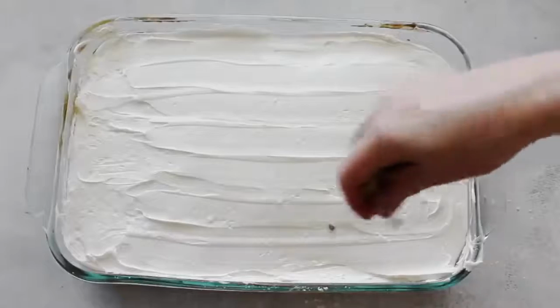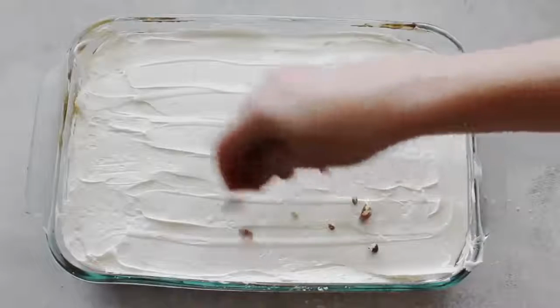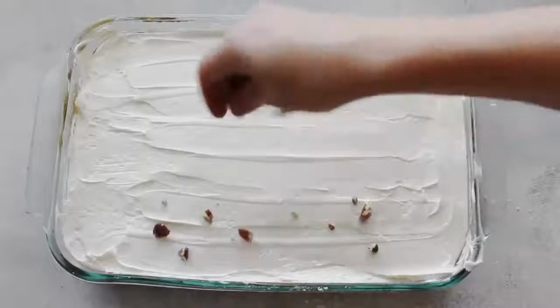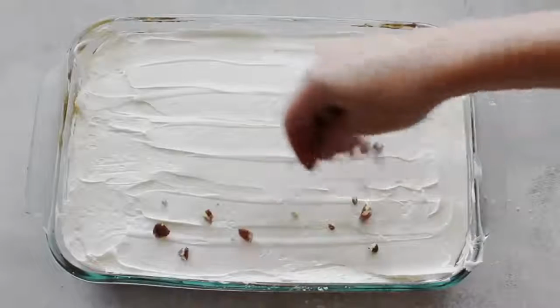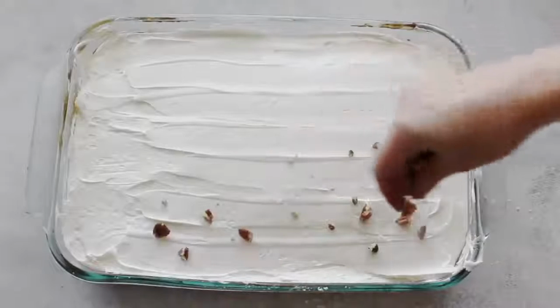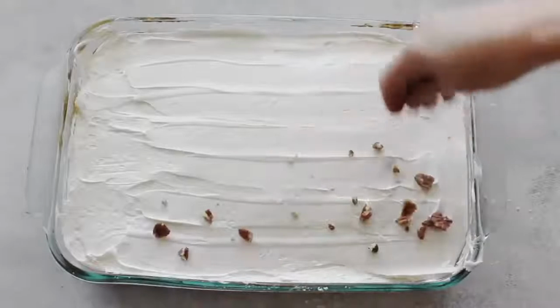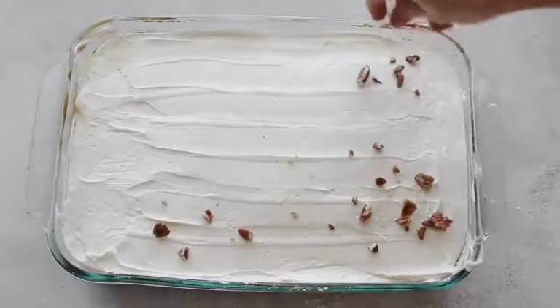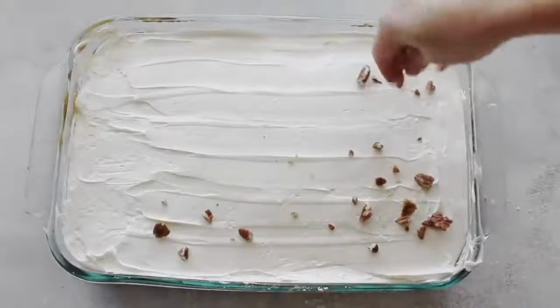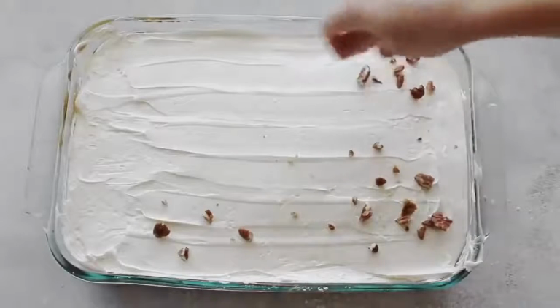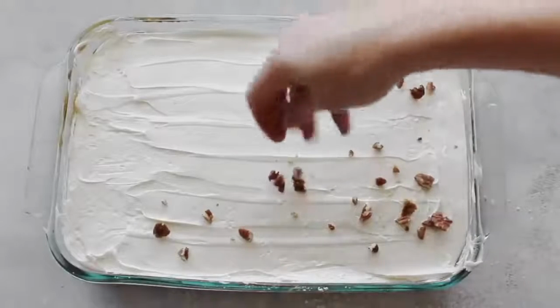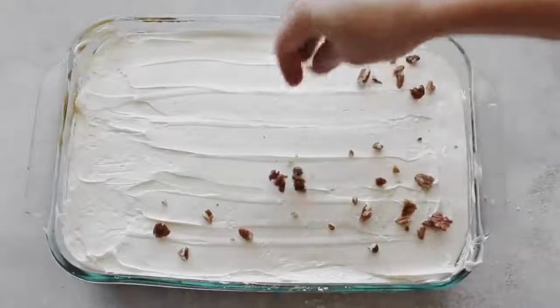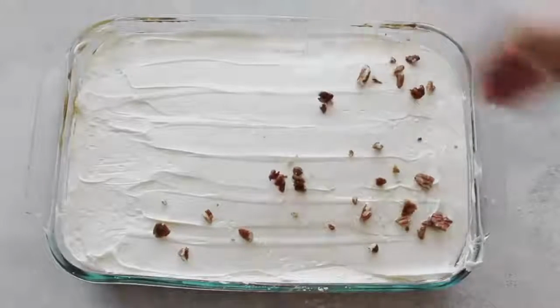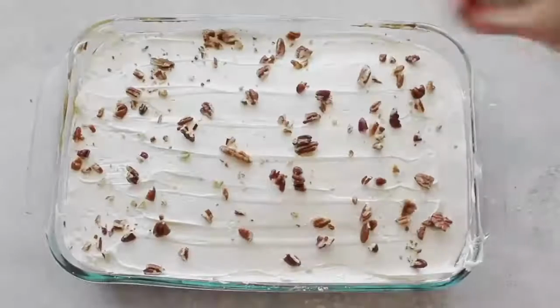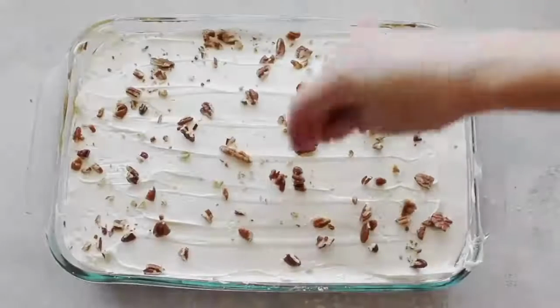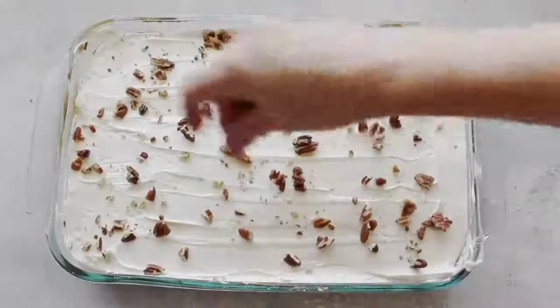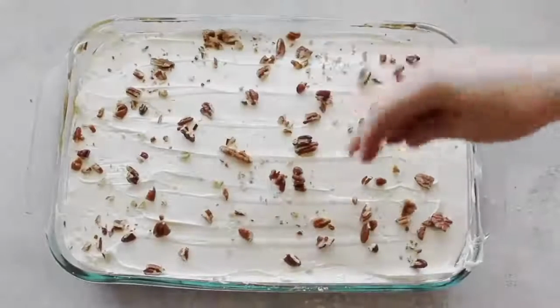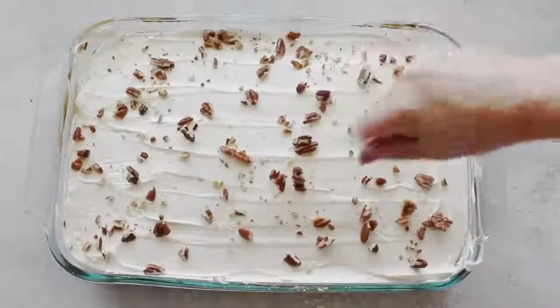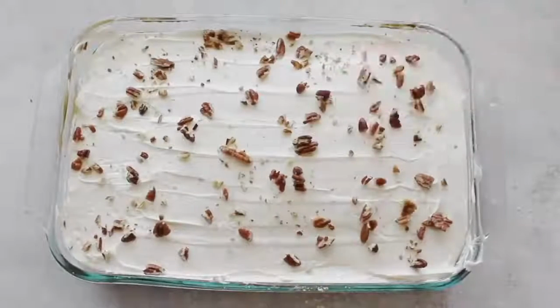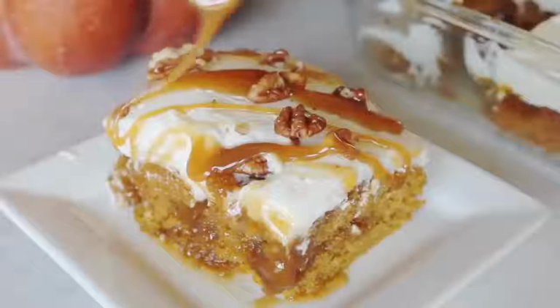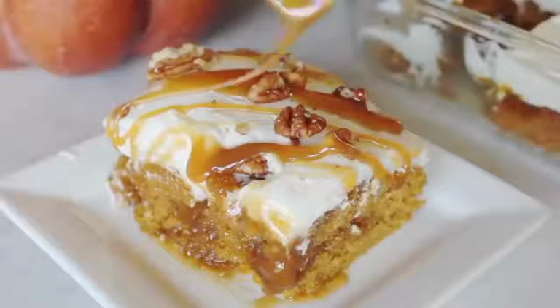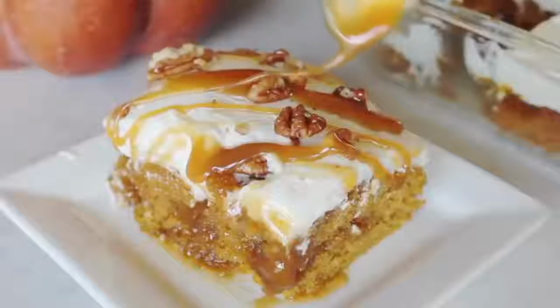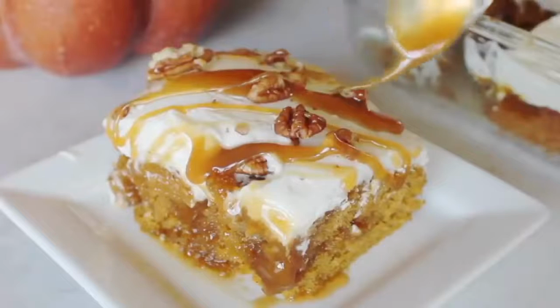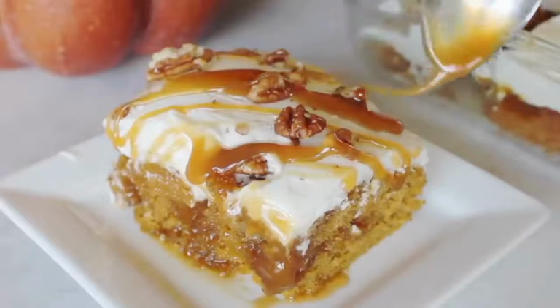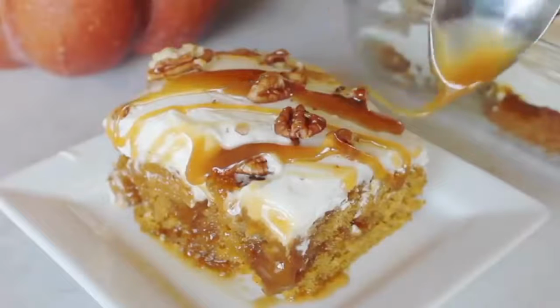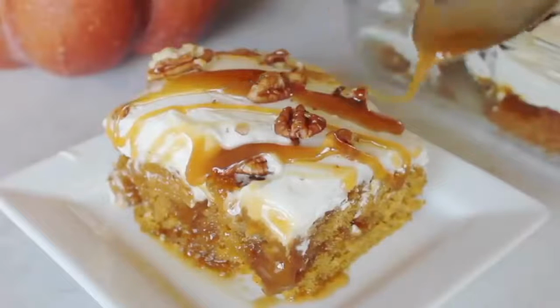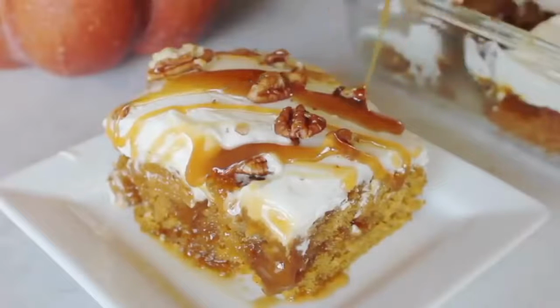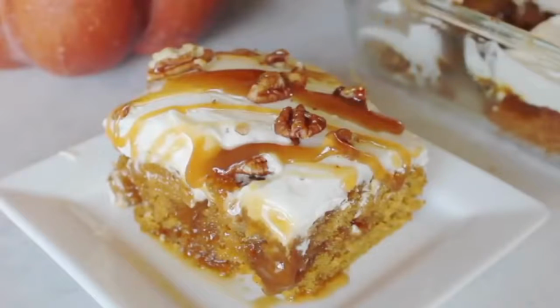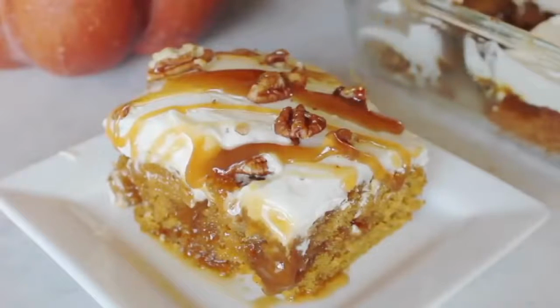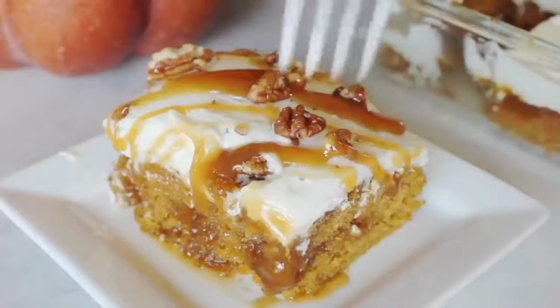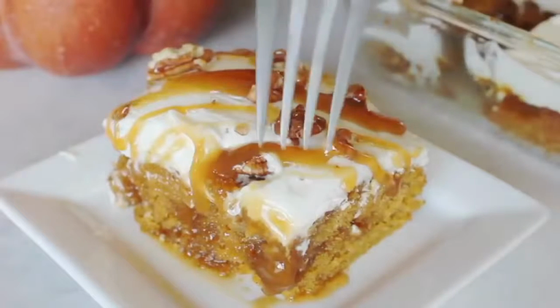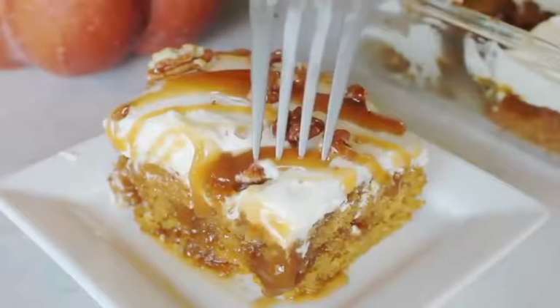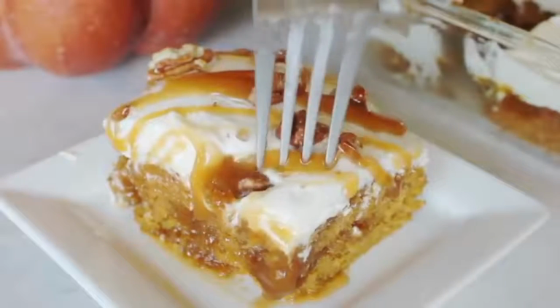Then I like to put crushed pecans on top along with a little caramel drizzle as you're serving each individual piece.